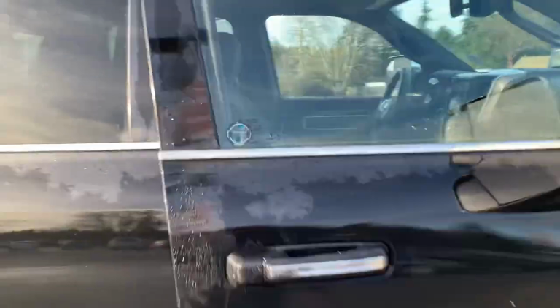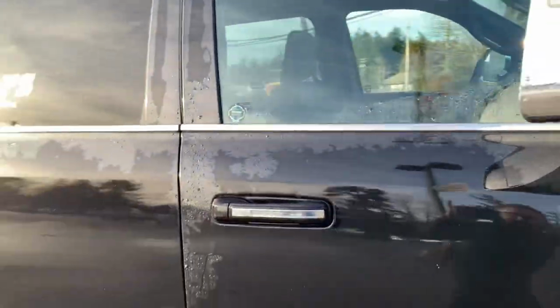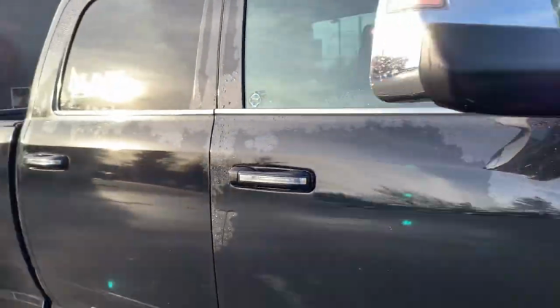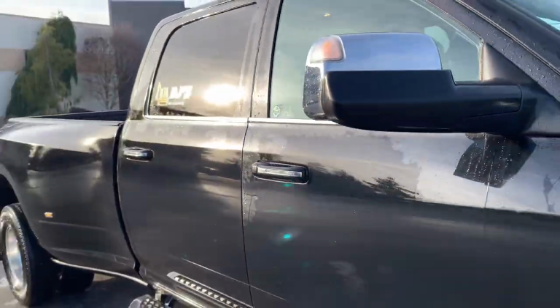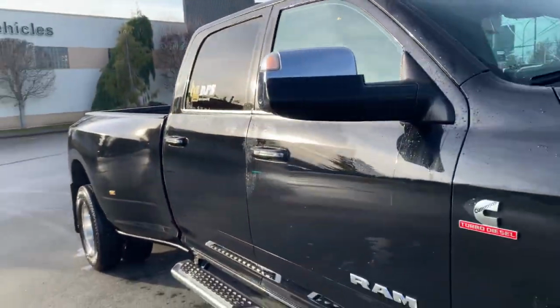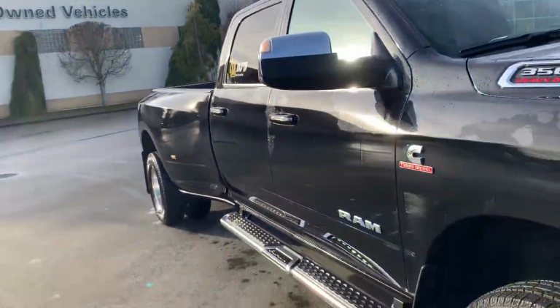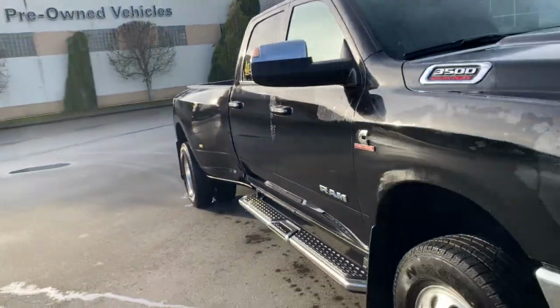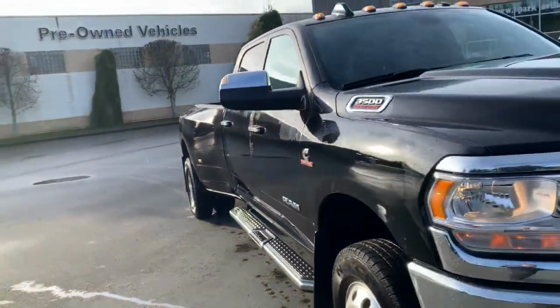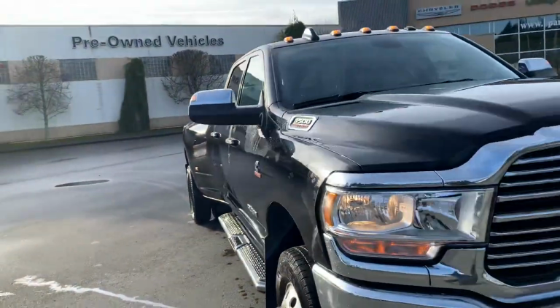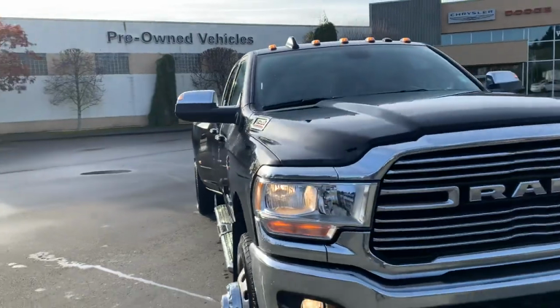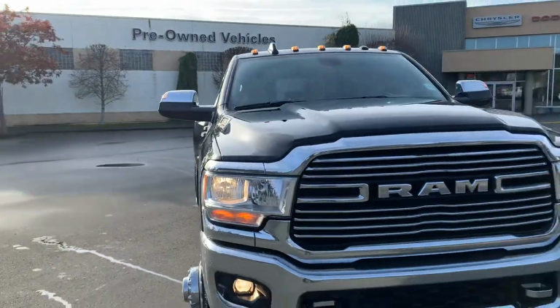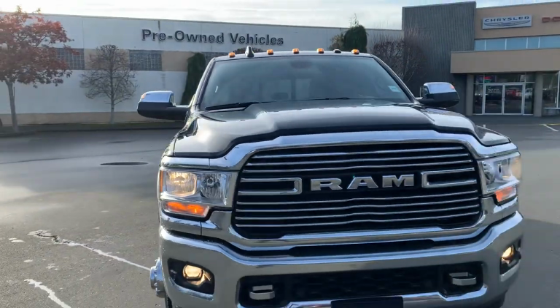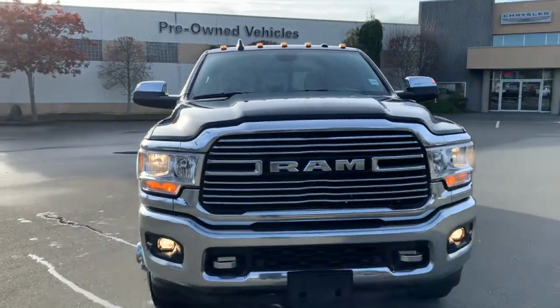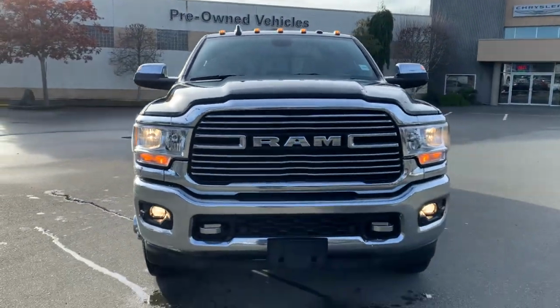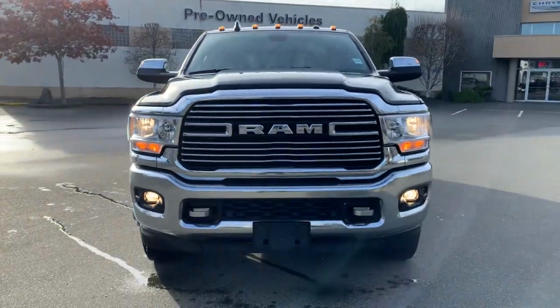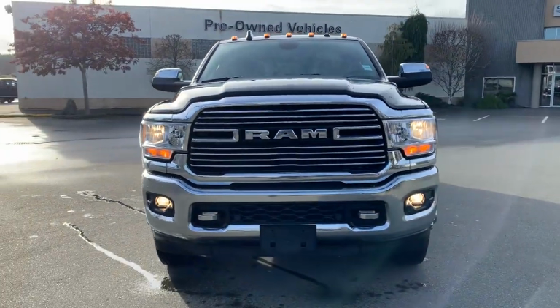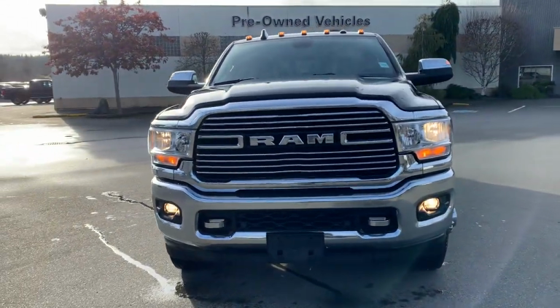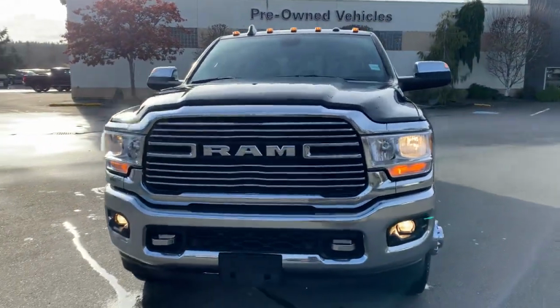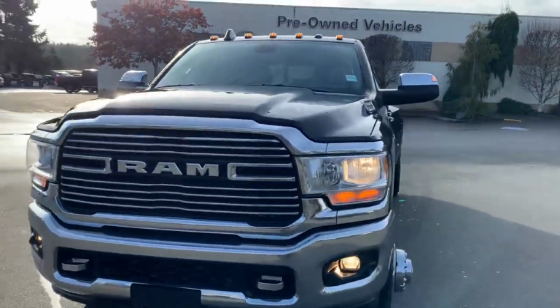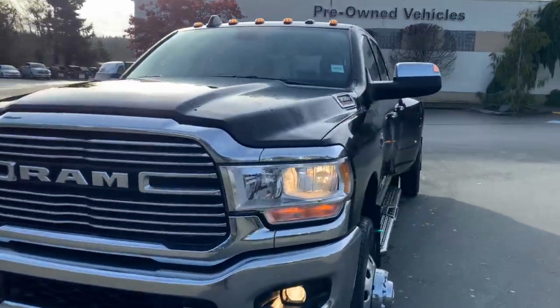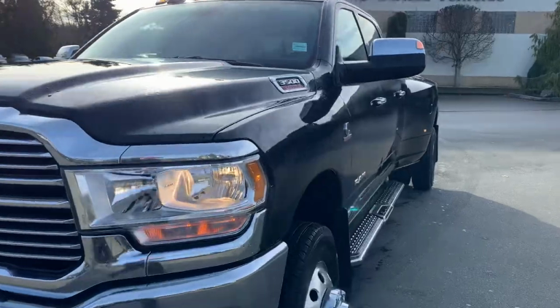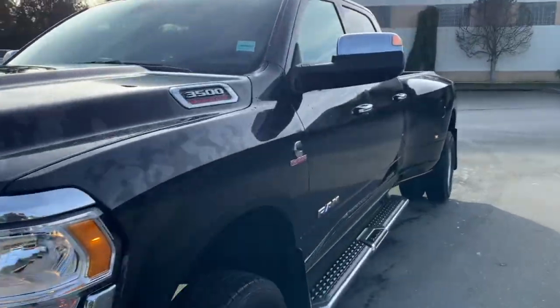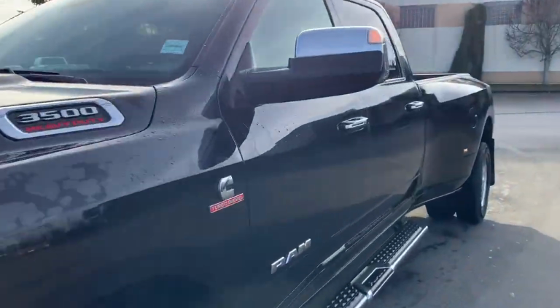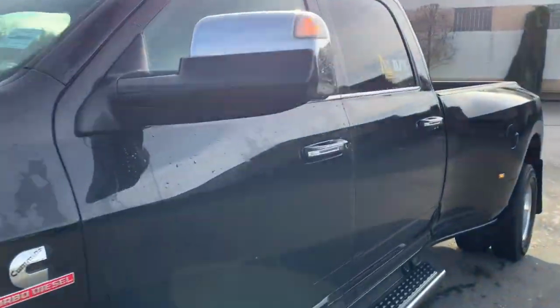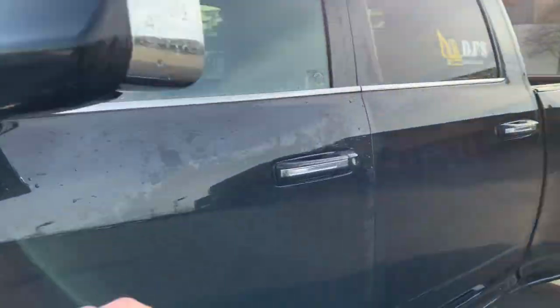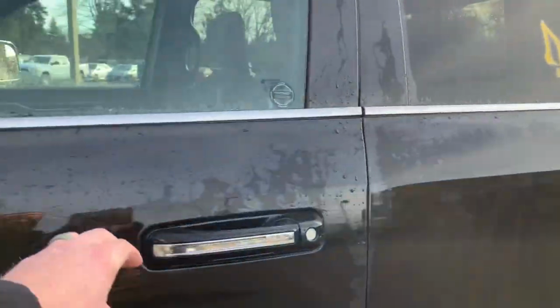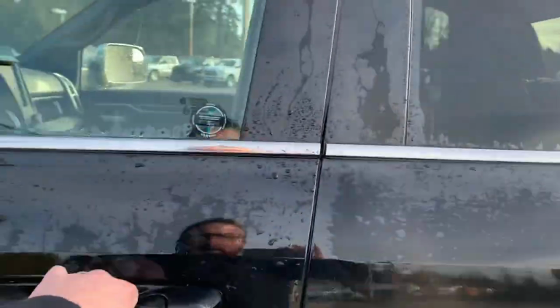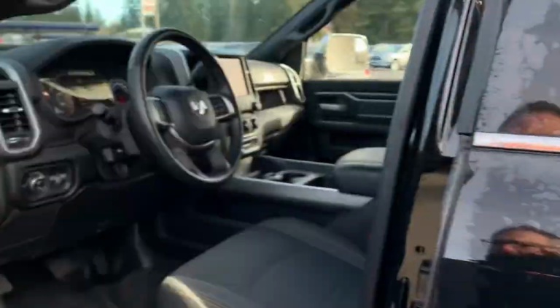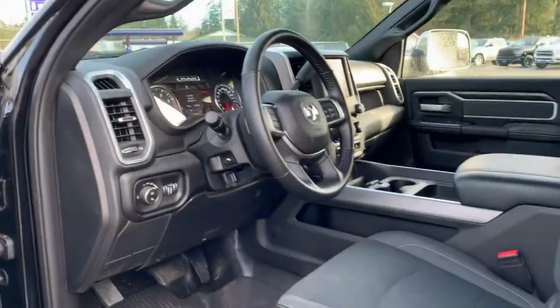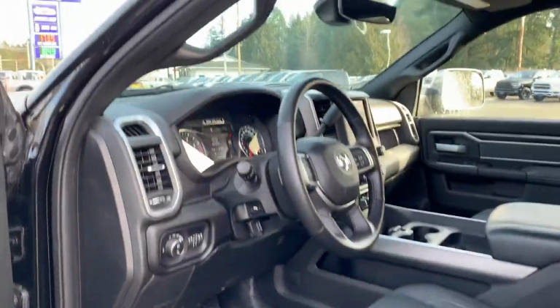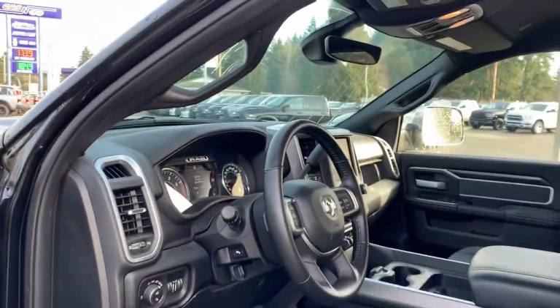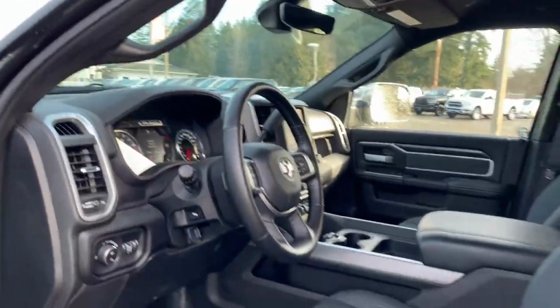8.4-inch touch screen, front and rear parking sensors. All right, here we go — leather wrapped steering wheel.